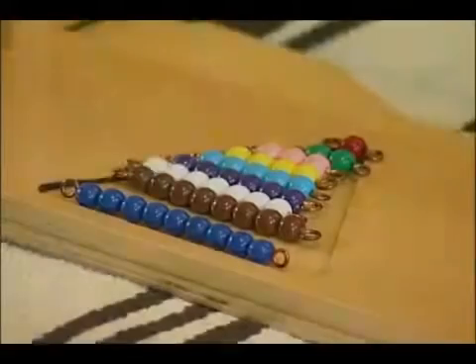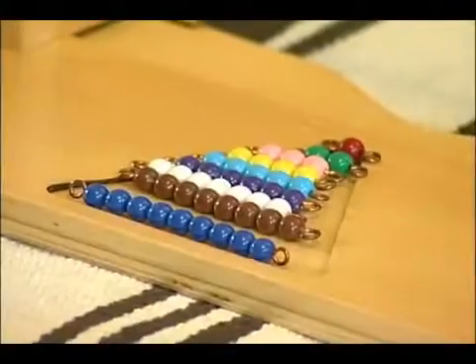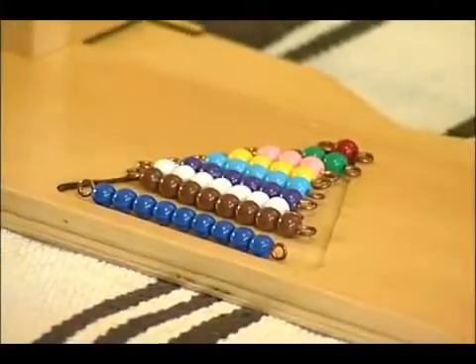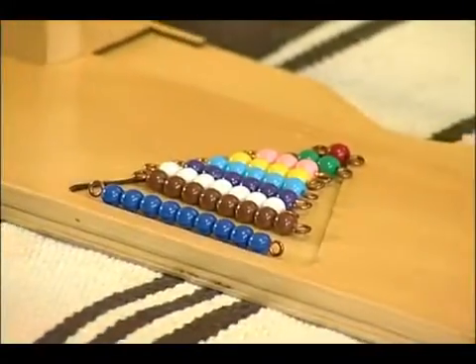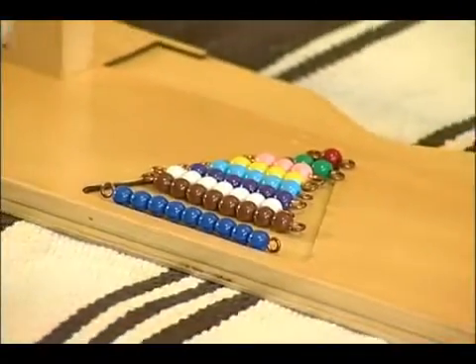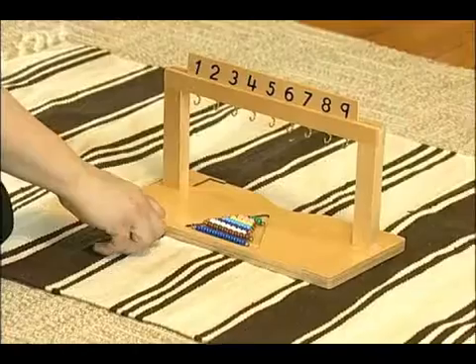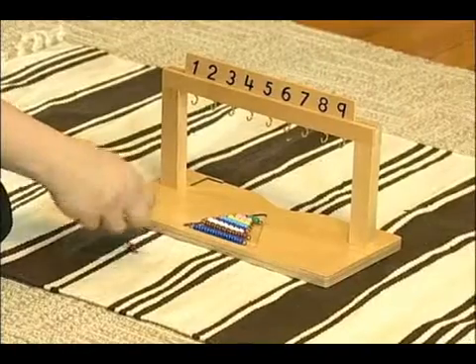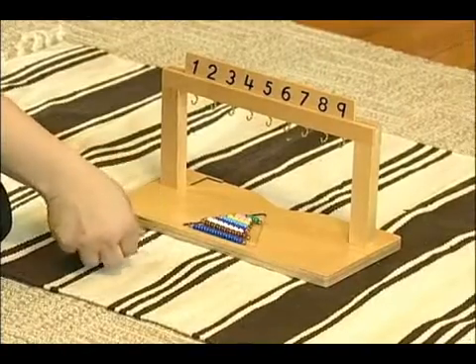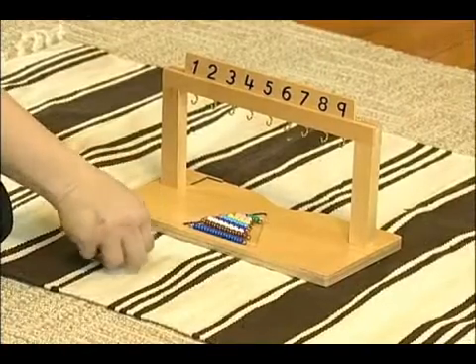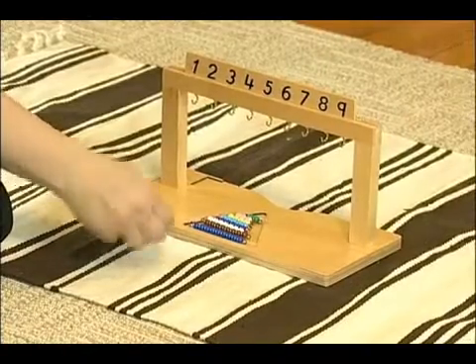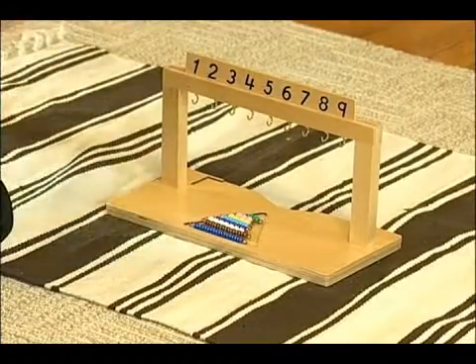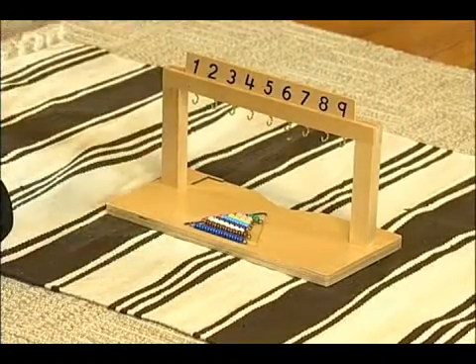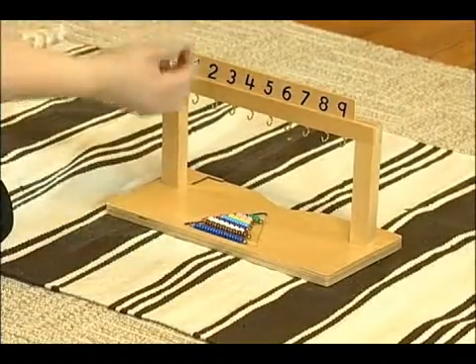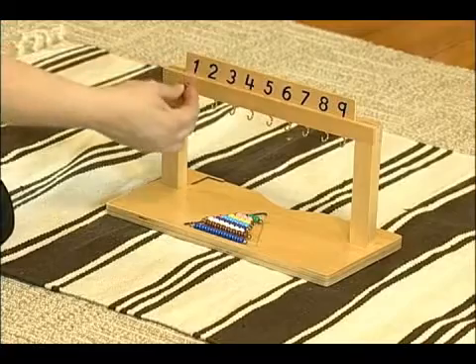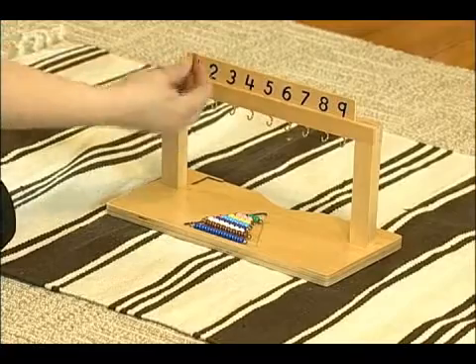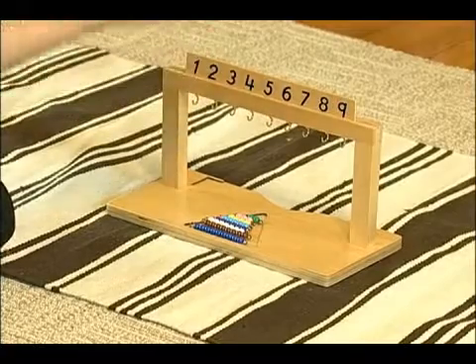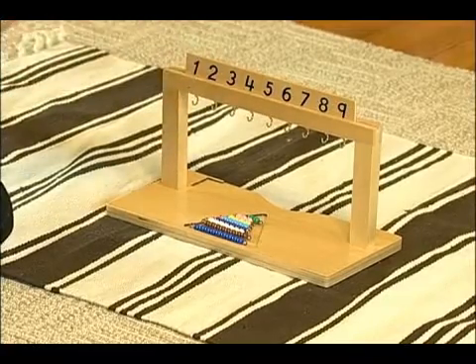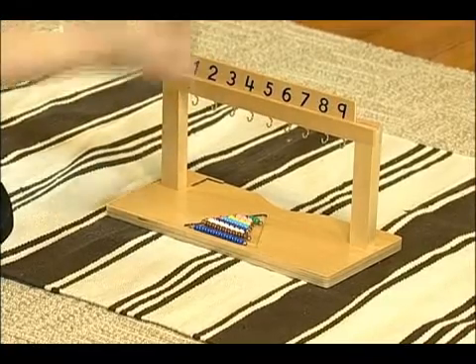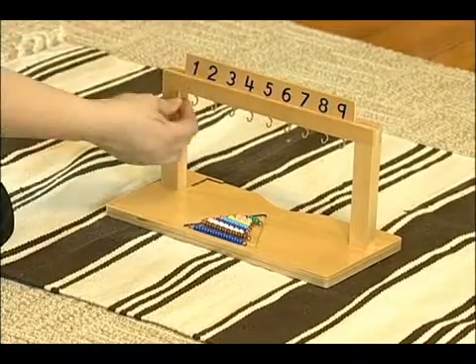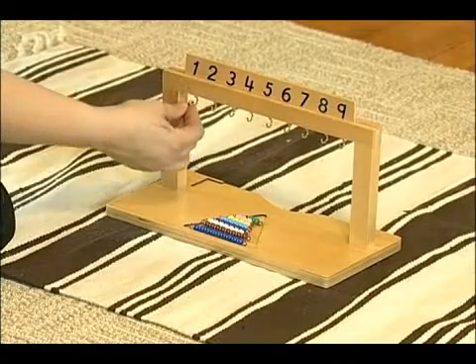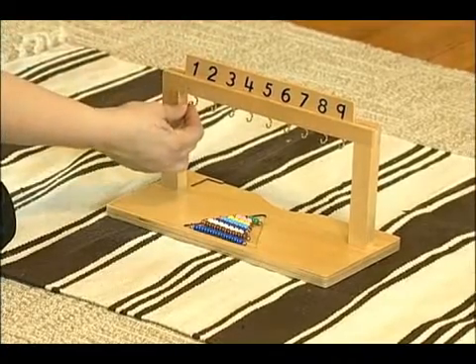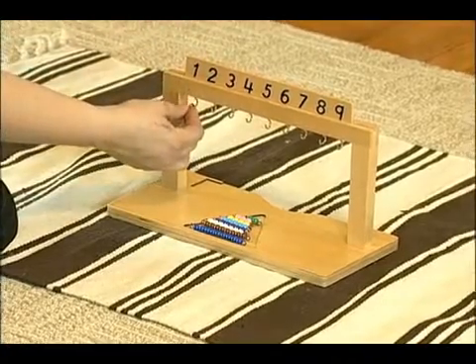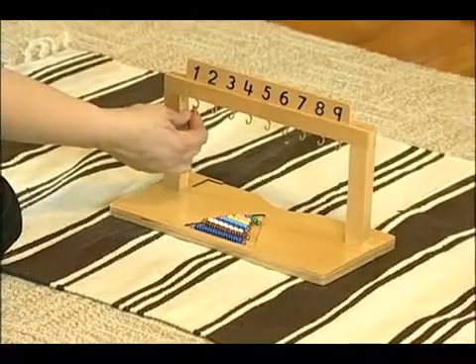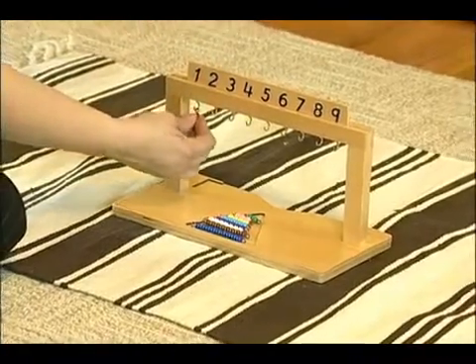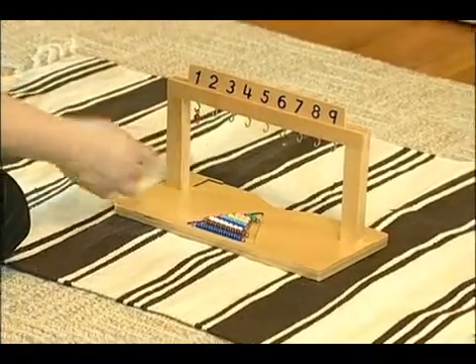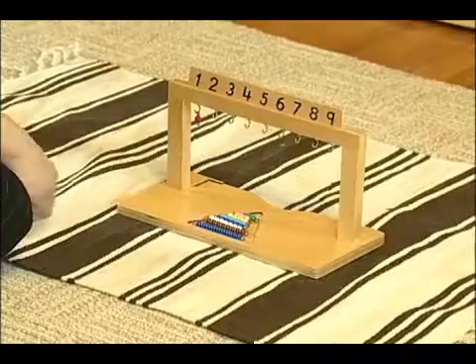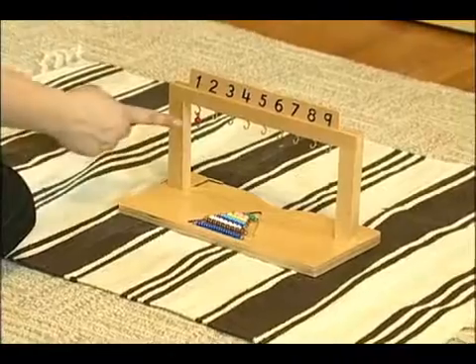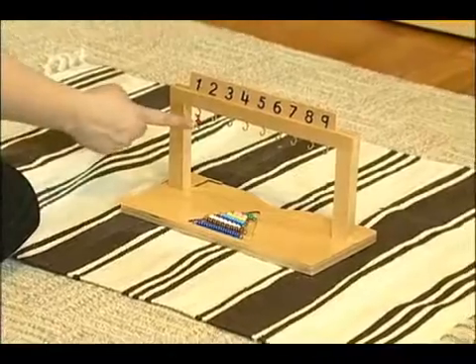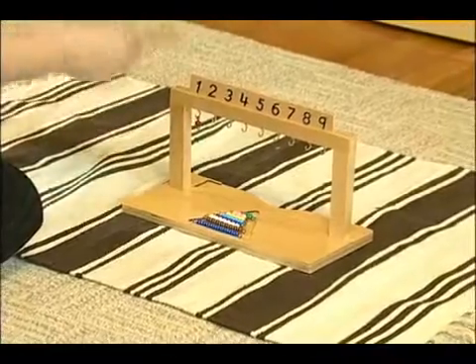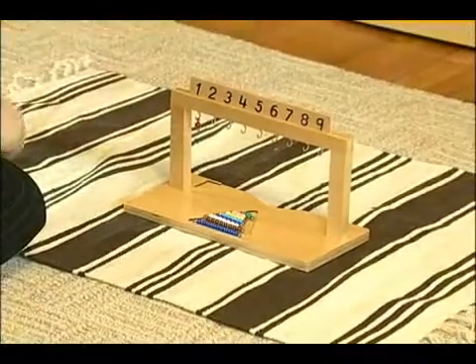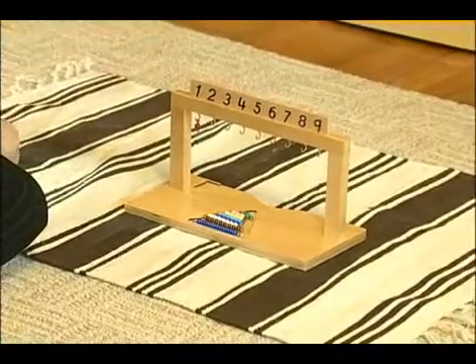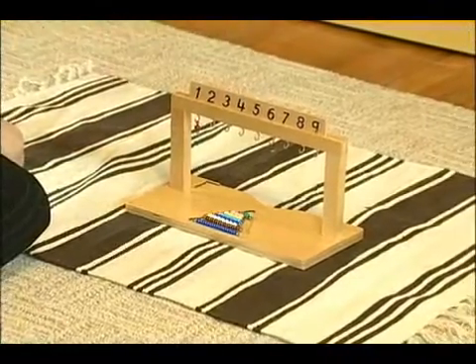This is a hanging bead stair. It's very good for hand-eye coordination because there's just a little loop that they have to put there, and each one they have to match with the numeral.